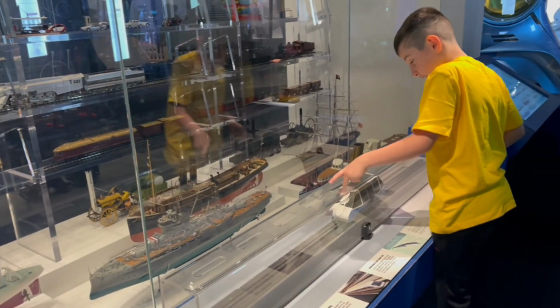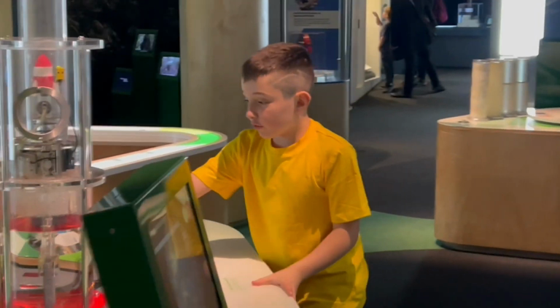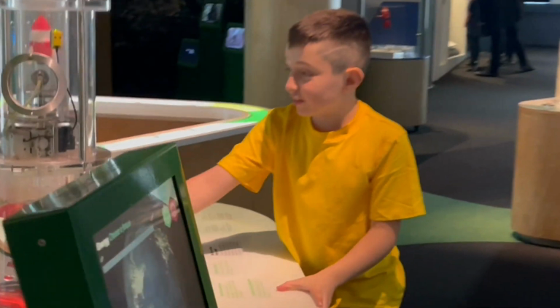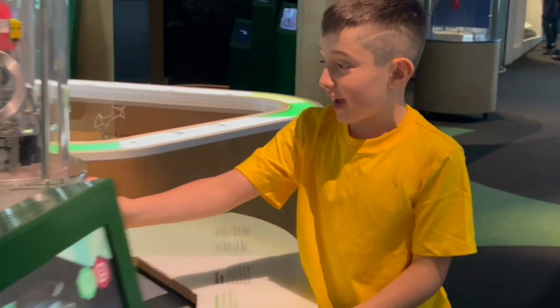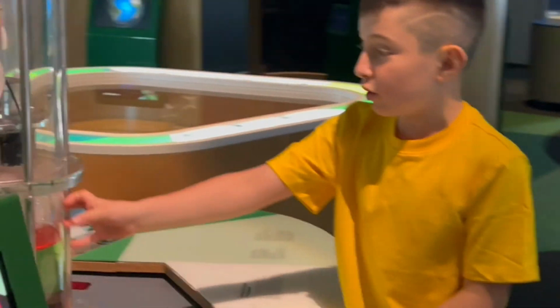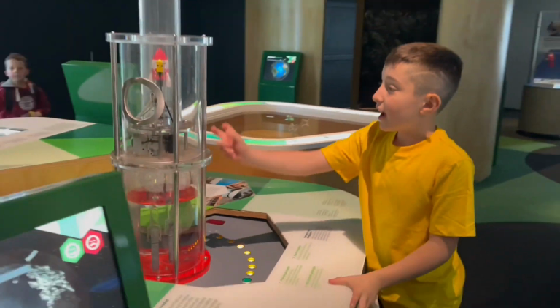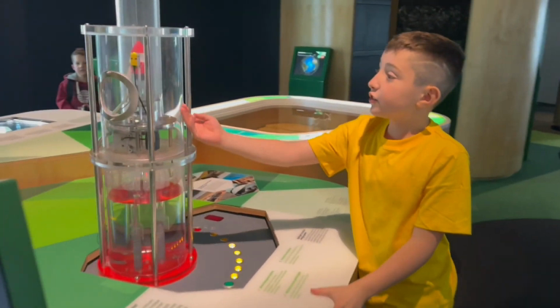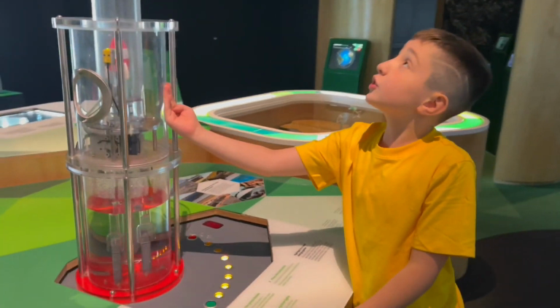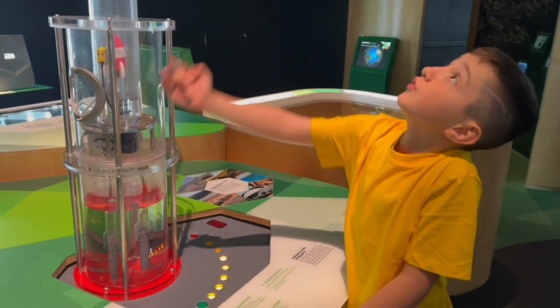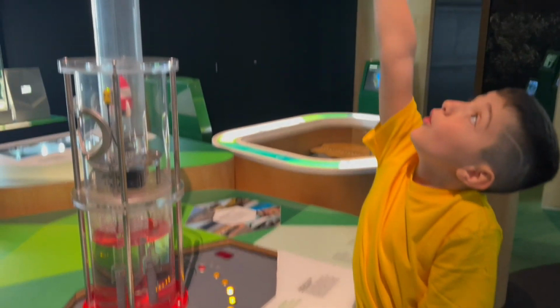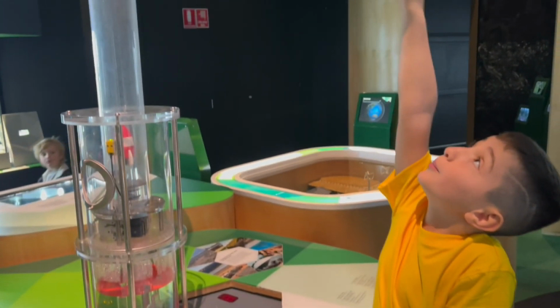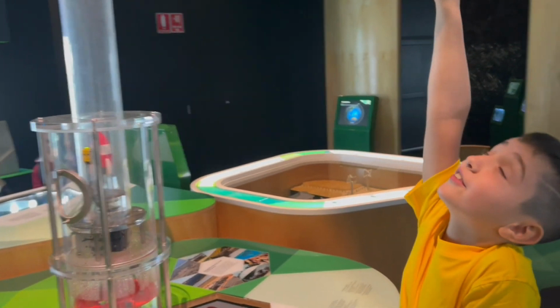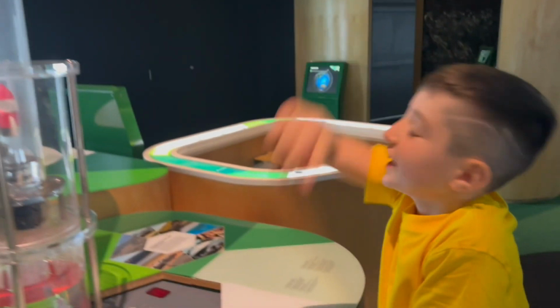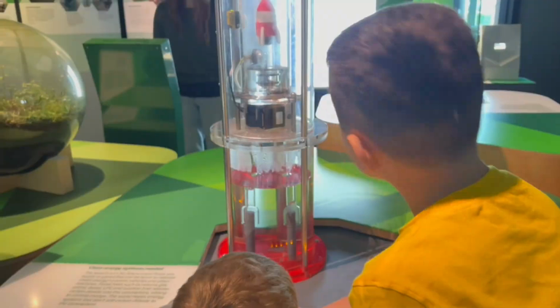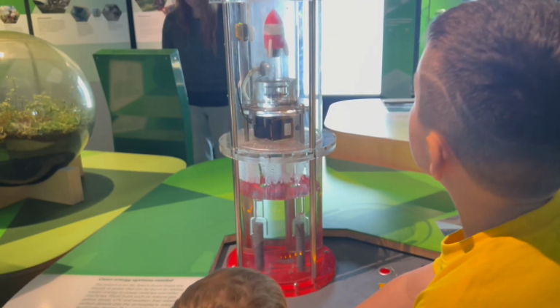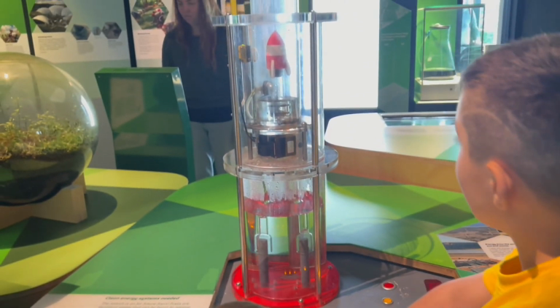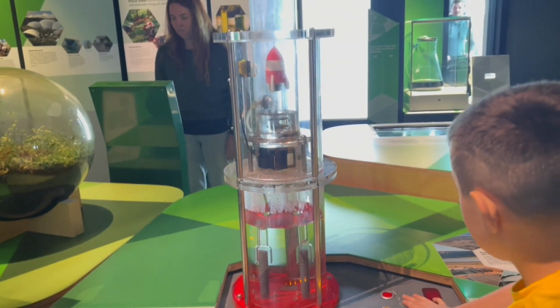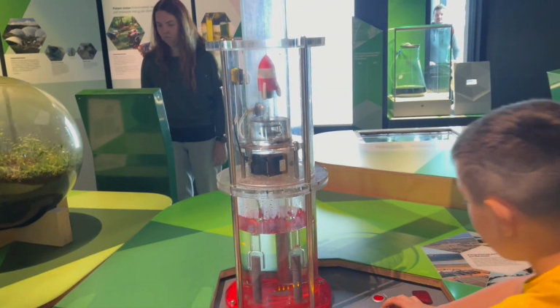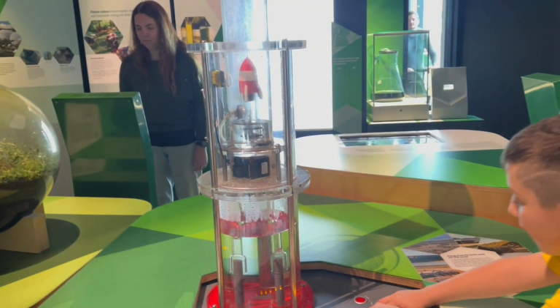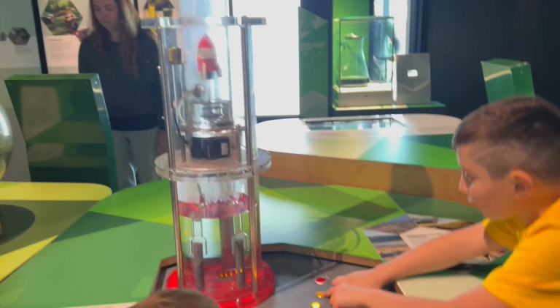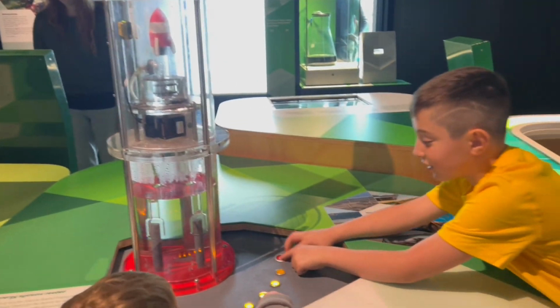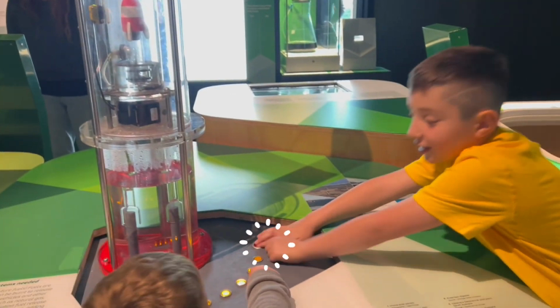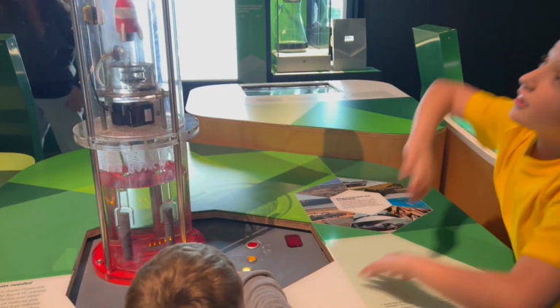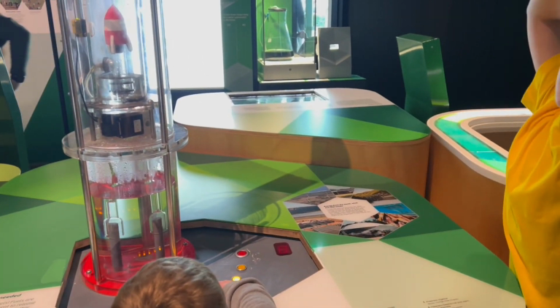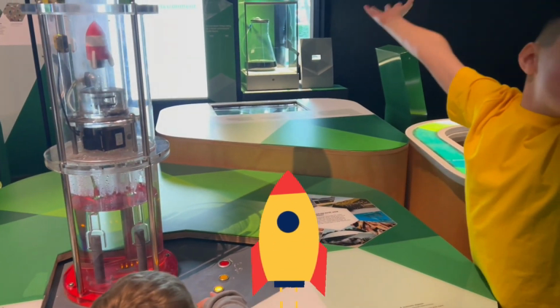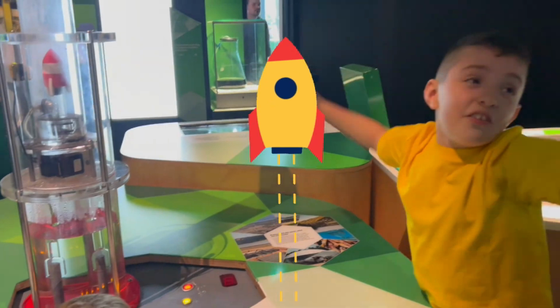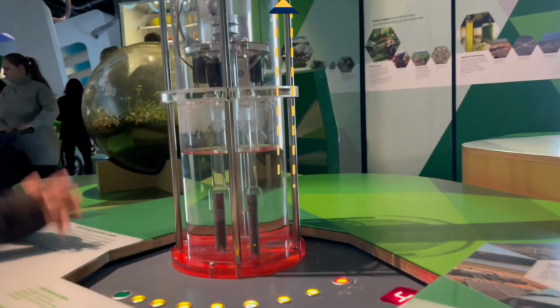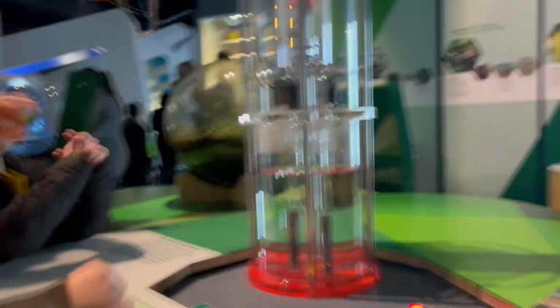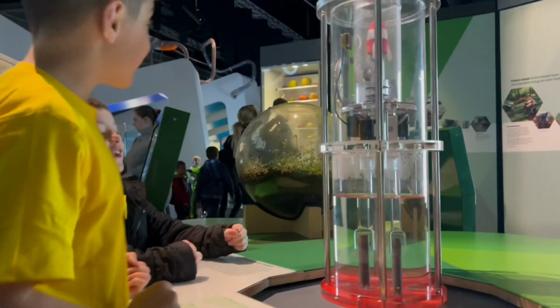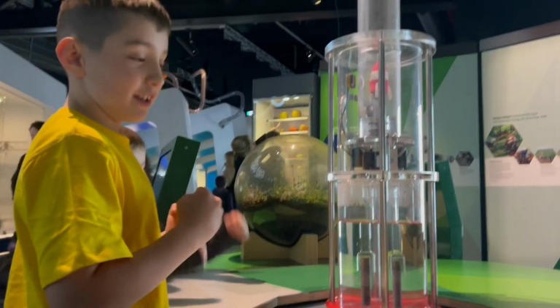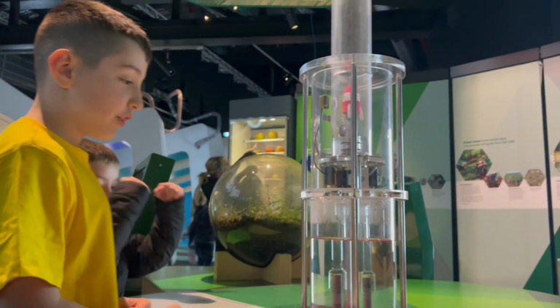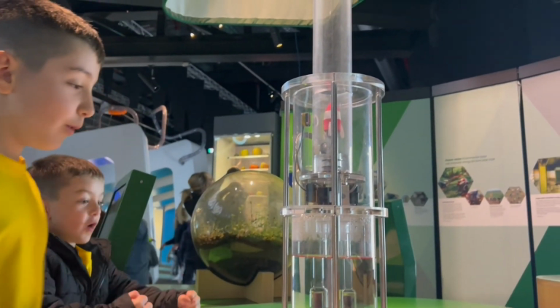So this is the chemical and it's going to make the spark fly all the way up to the ceiling. Four, three, two, one.